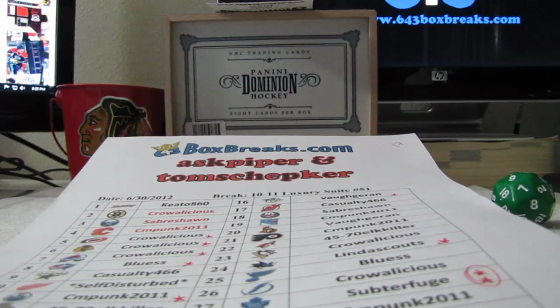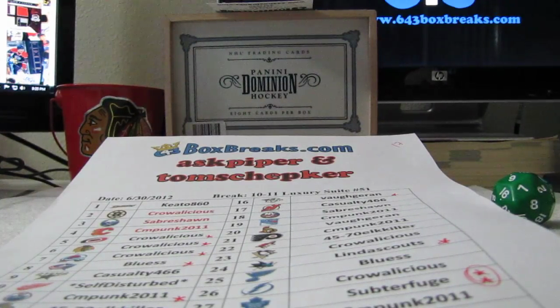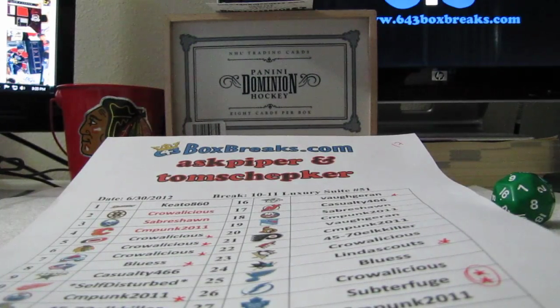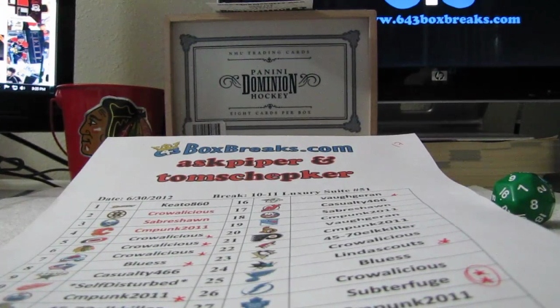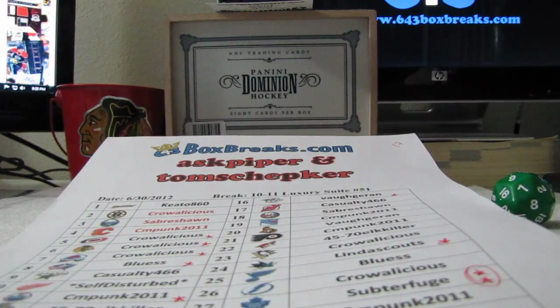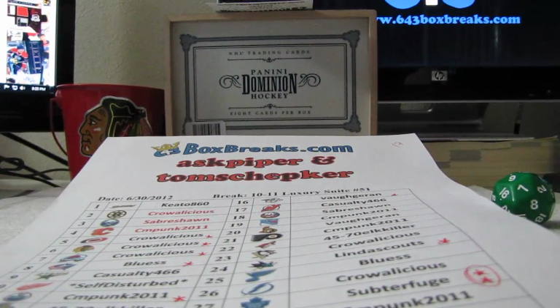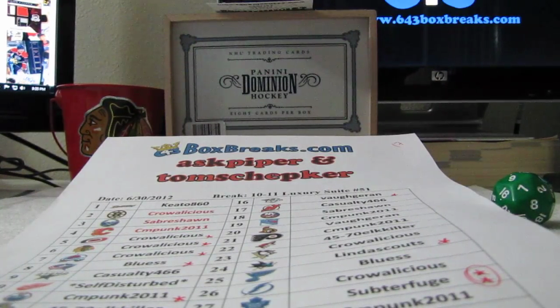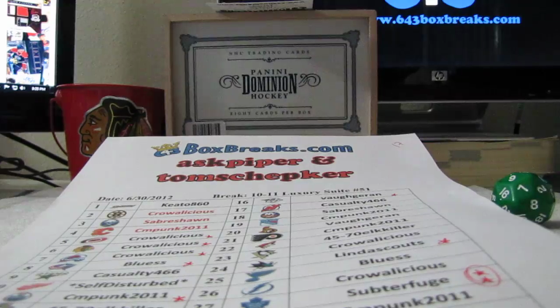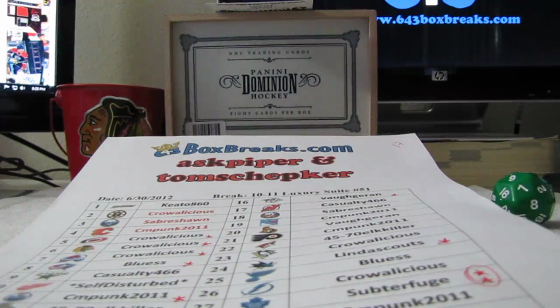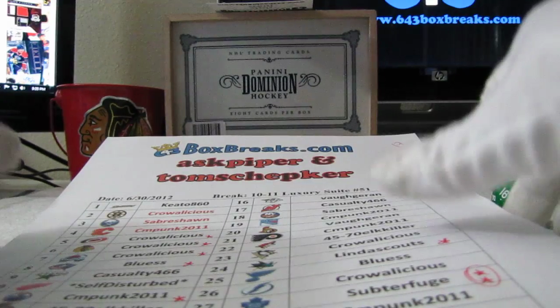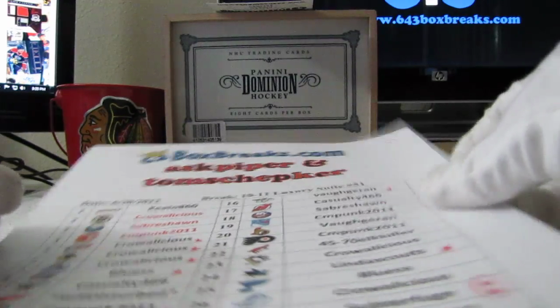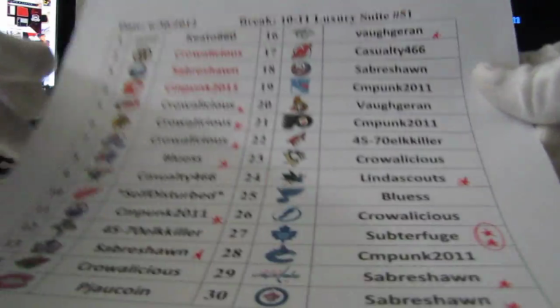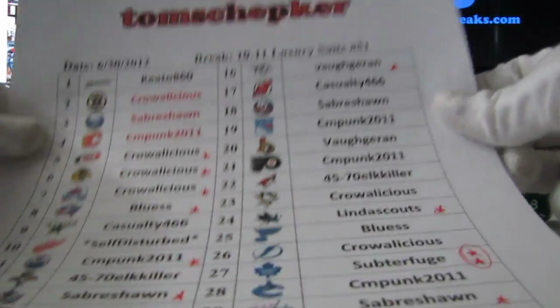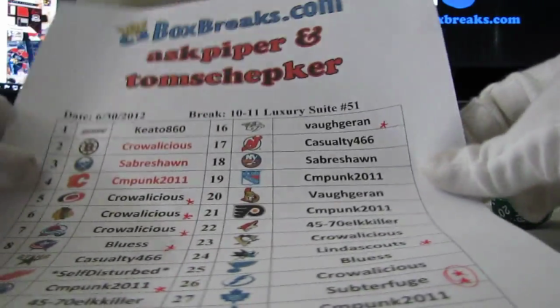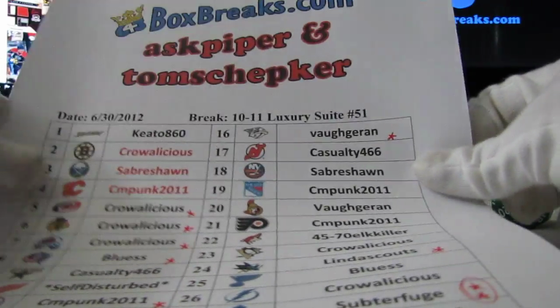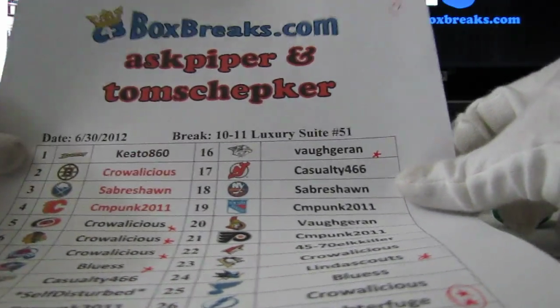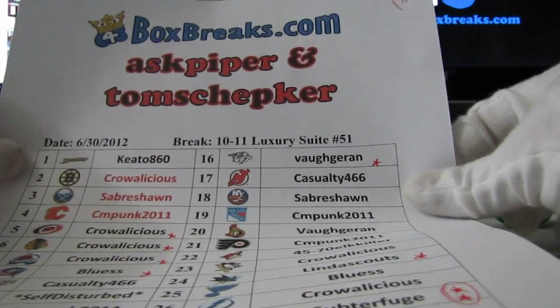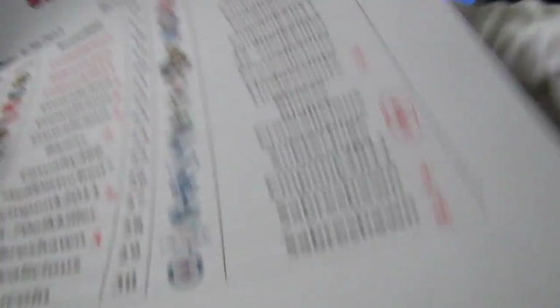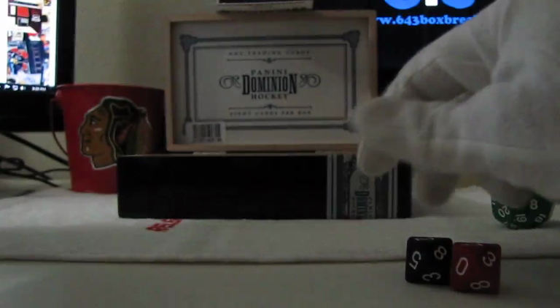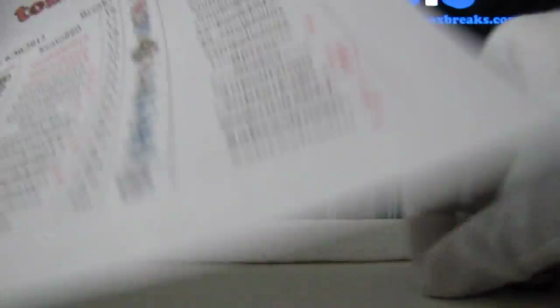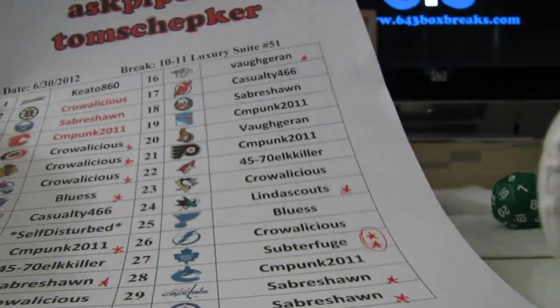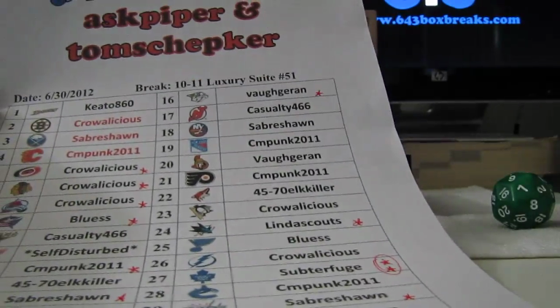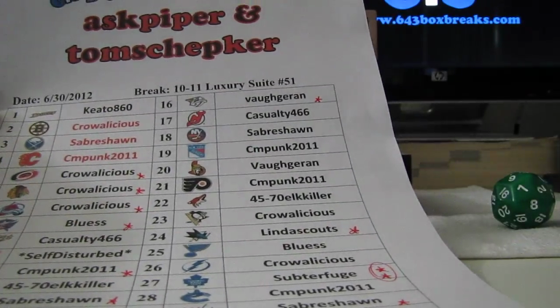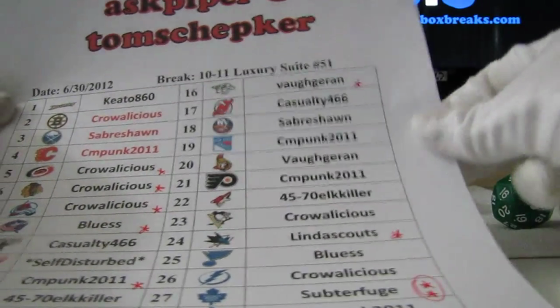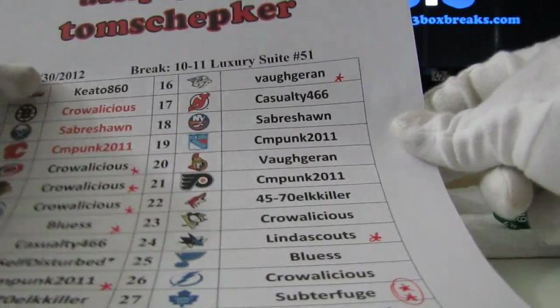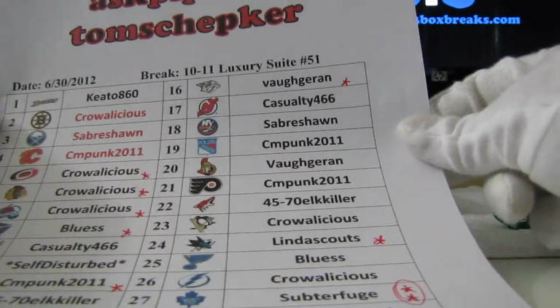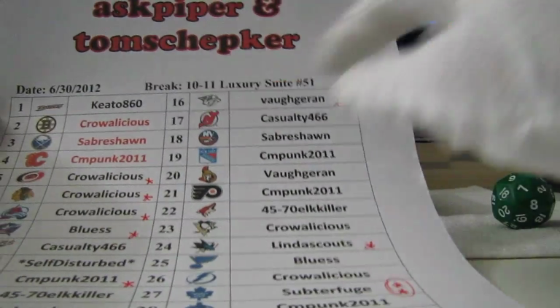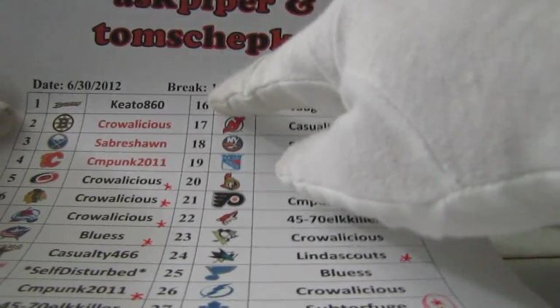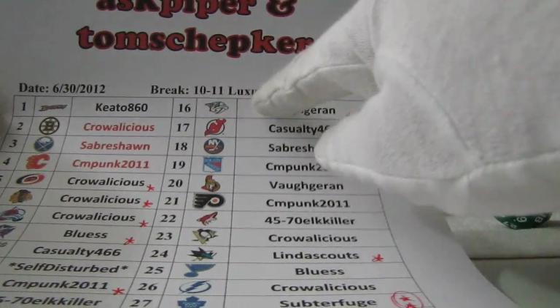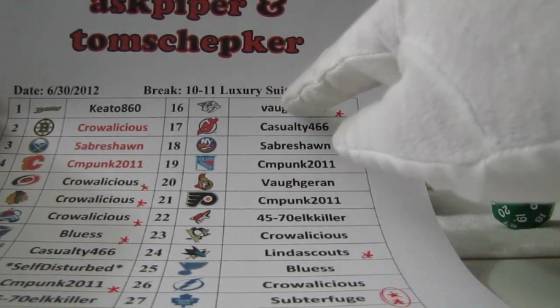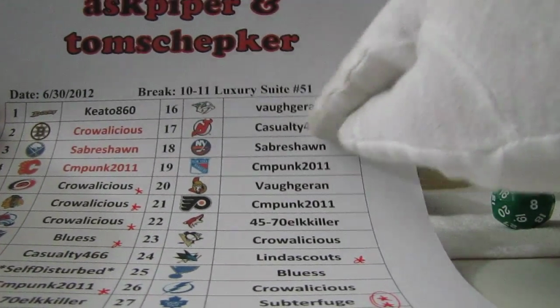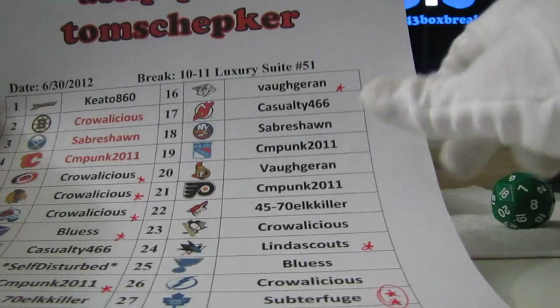Welcome back to 643boxbreaks.com. This is video number two, the bonus video from 6/30/2012, 10-11 Luxury Suite number 51.